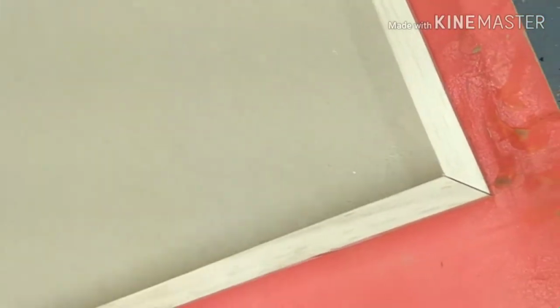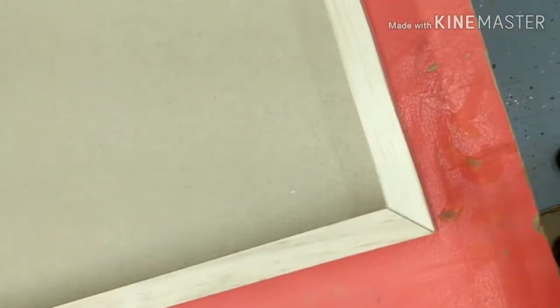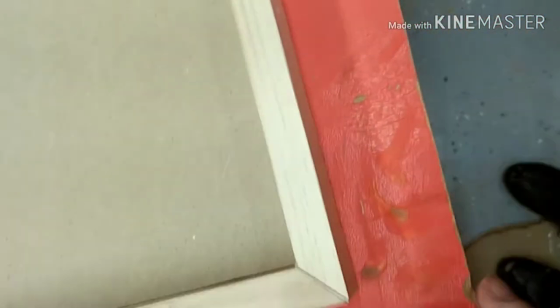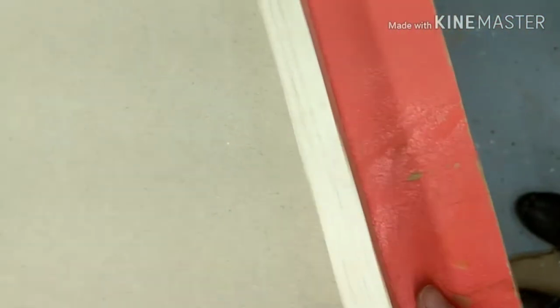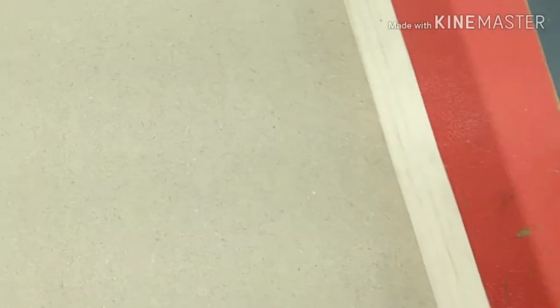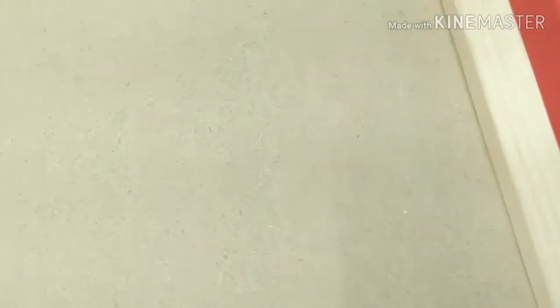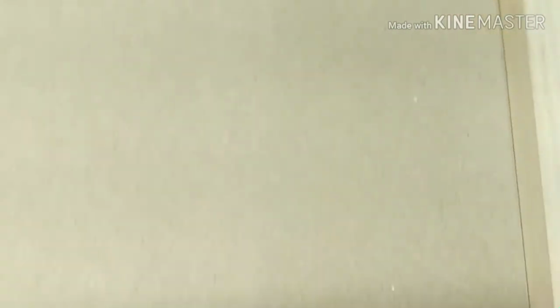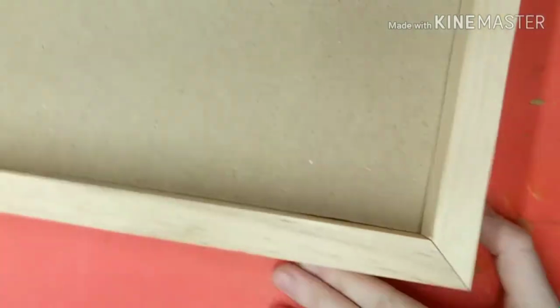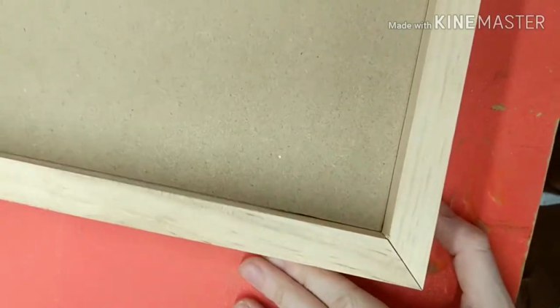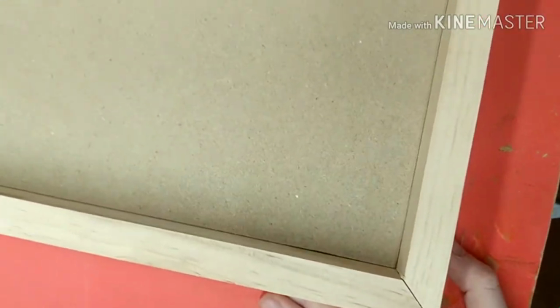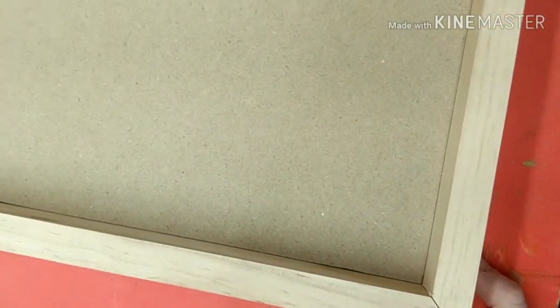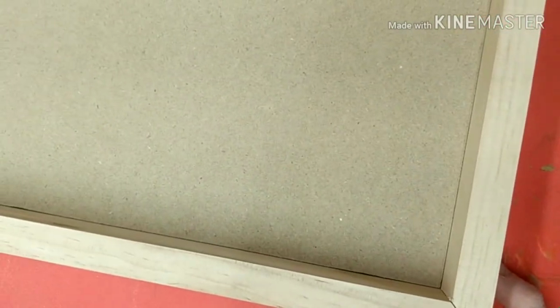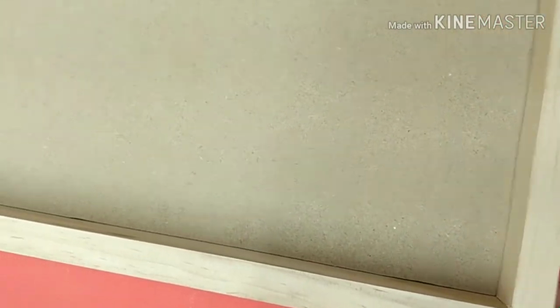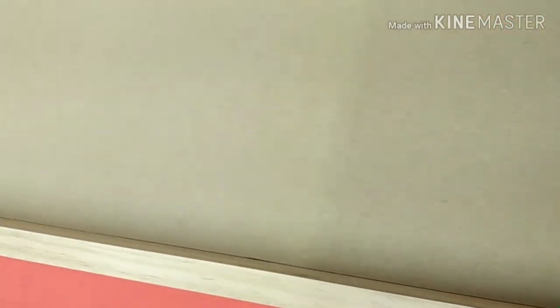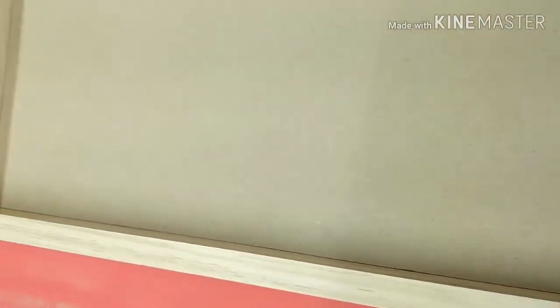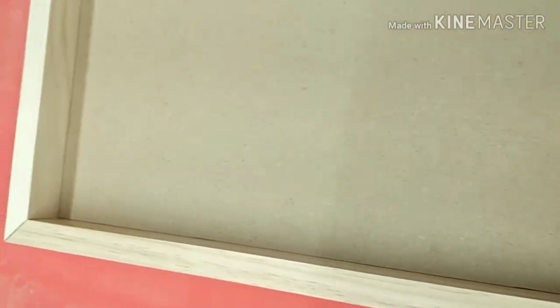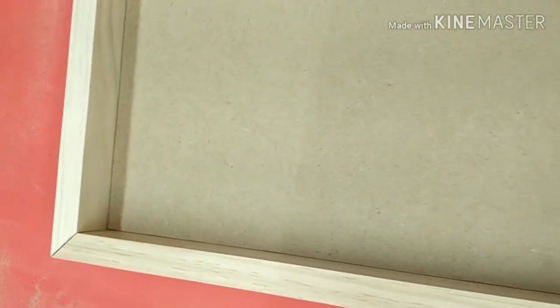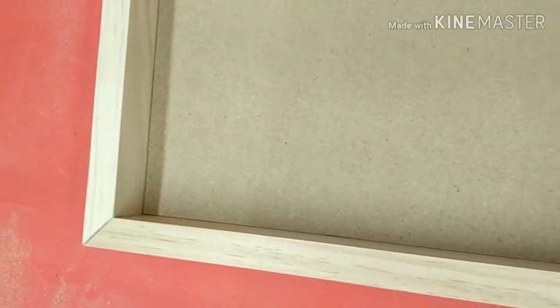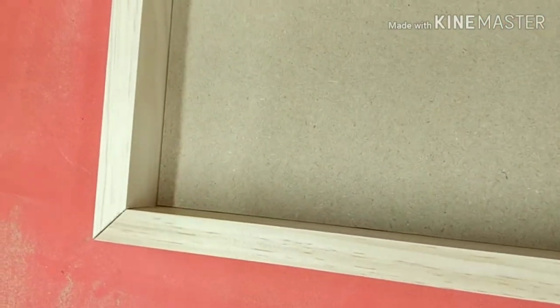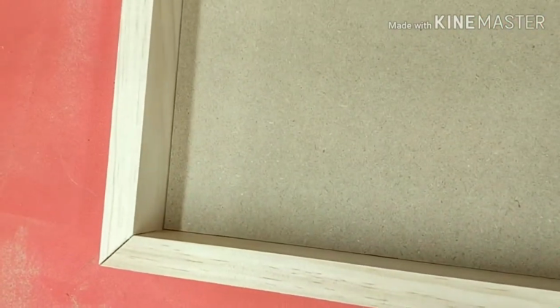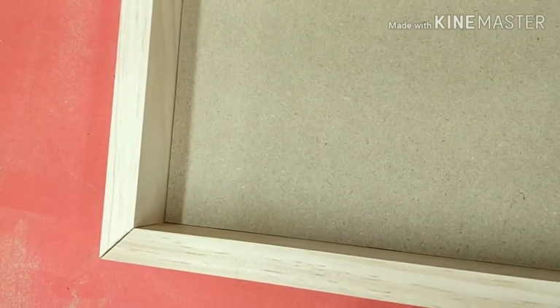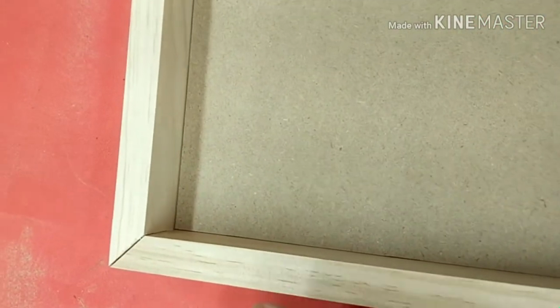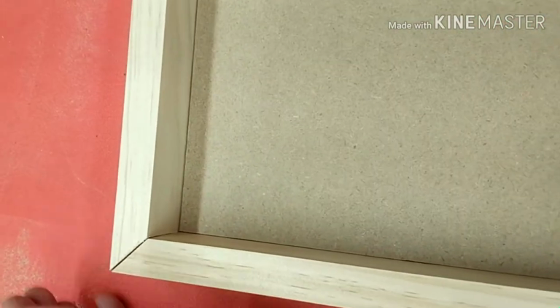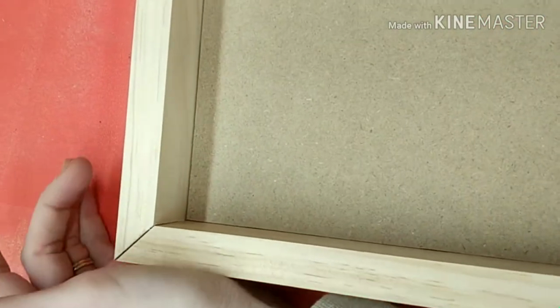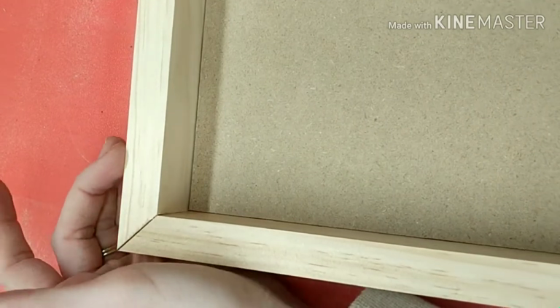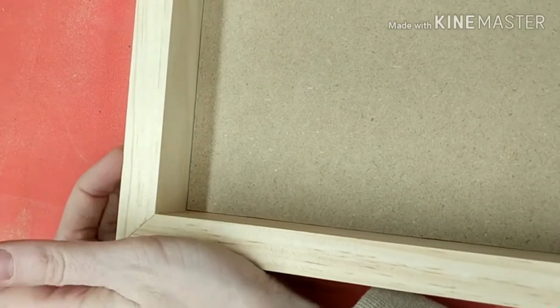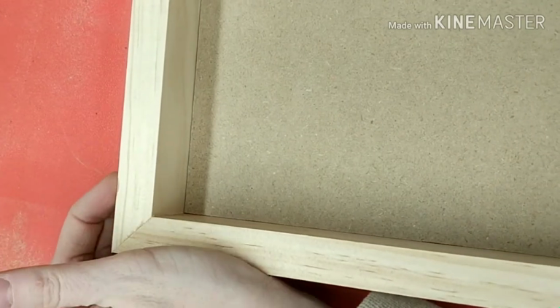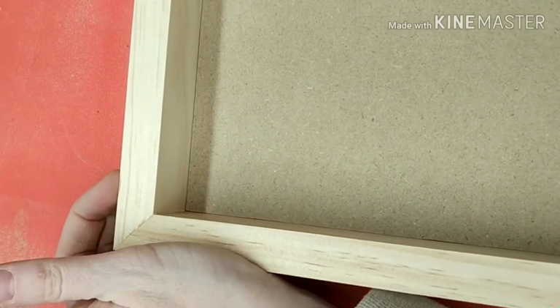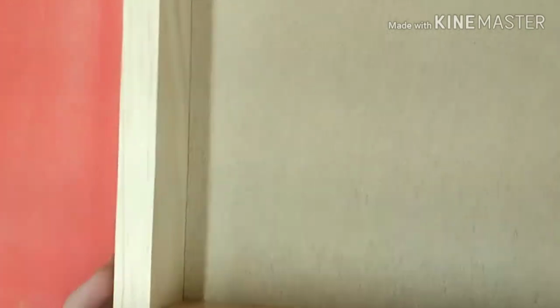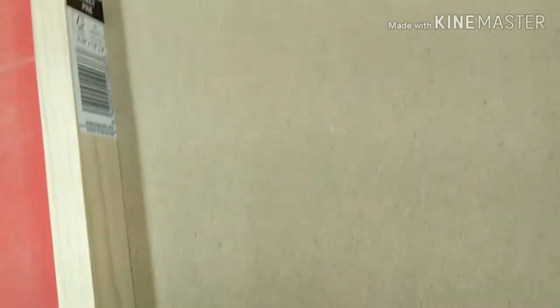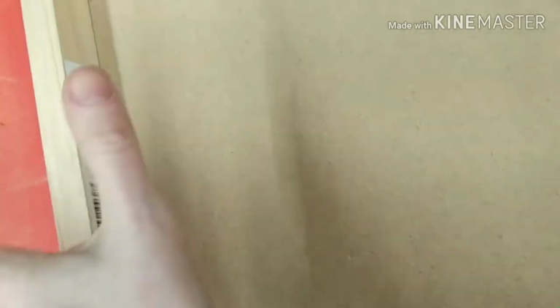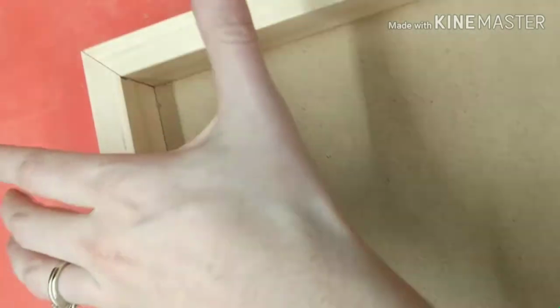Now I have all of my pieces cut, so I'm doing a dry fit to make sure I've got nice flush mitered corners and that everything is squared up nicely.